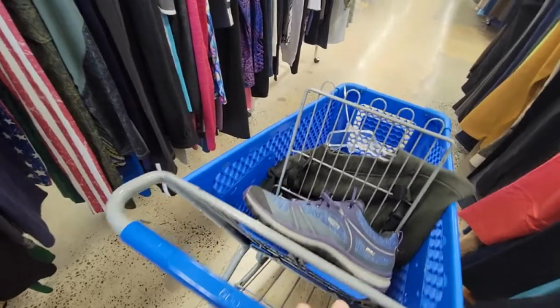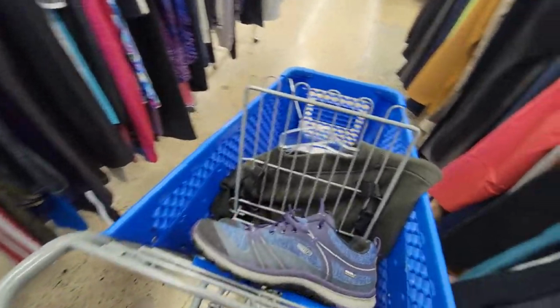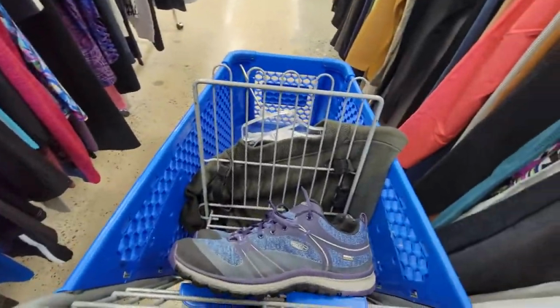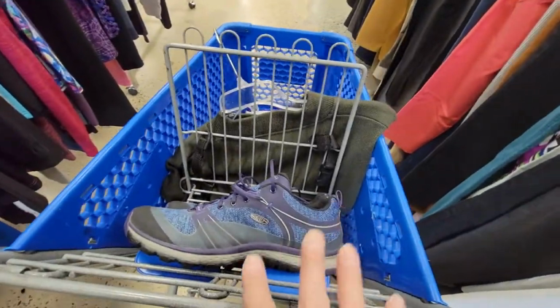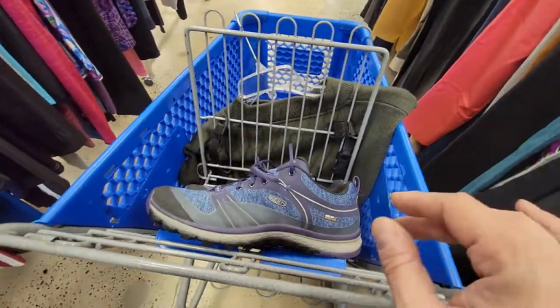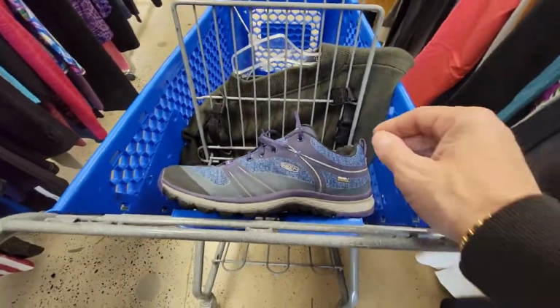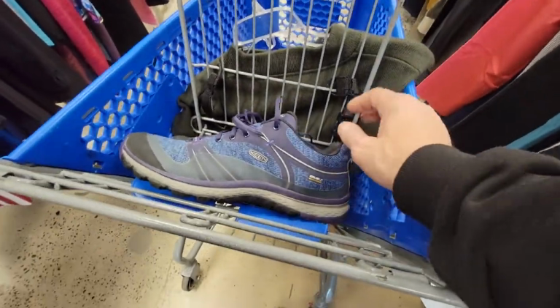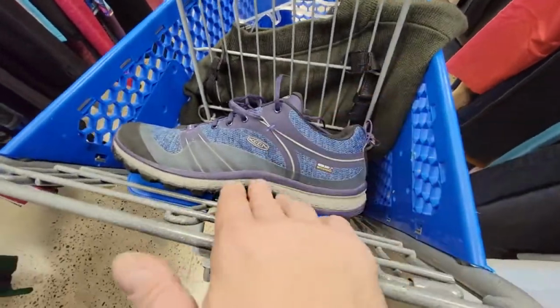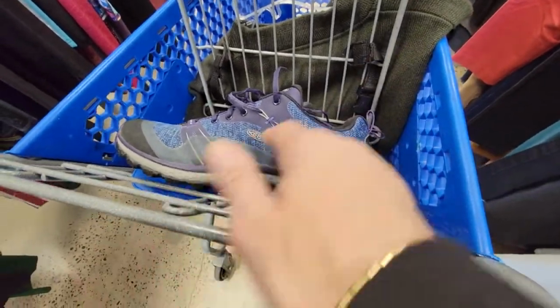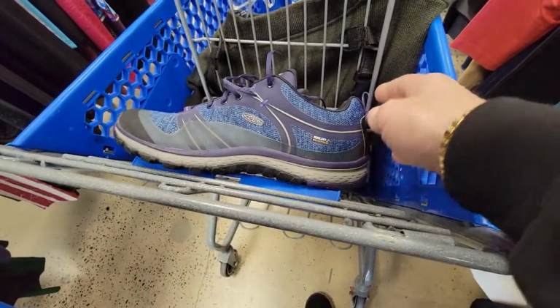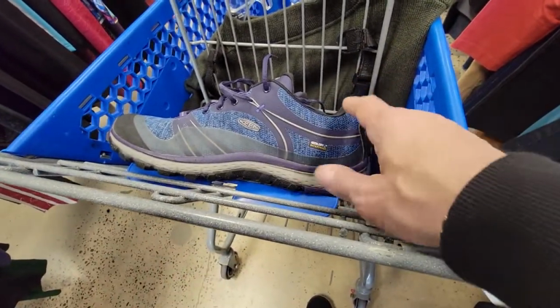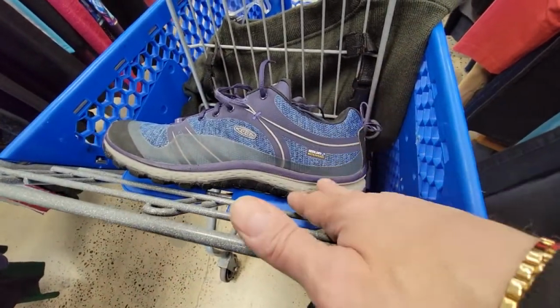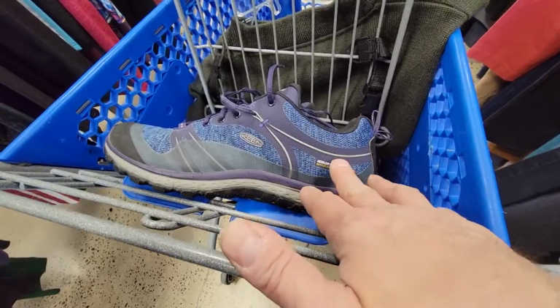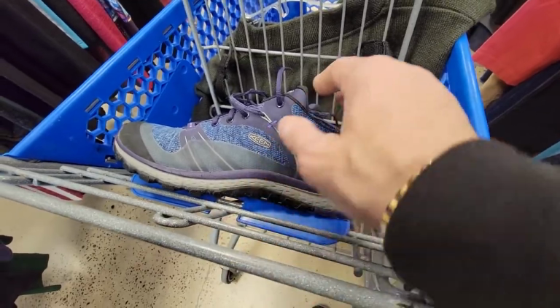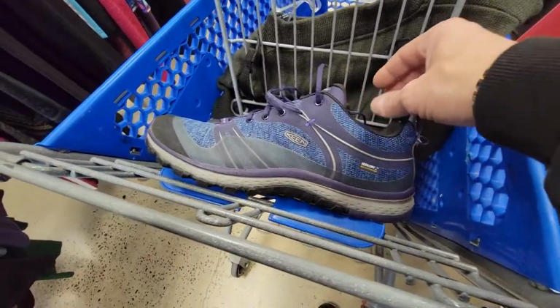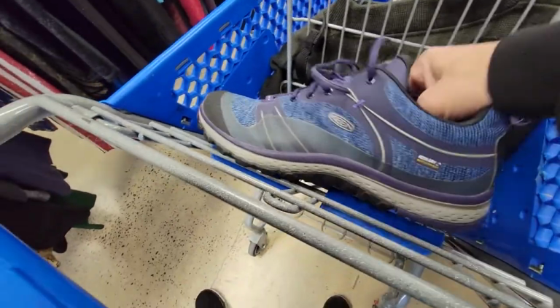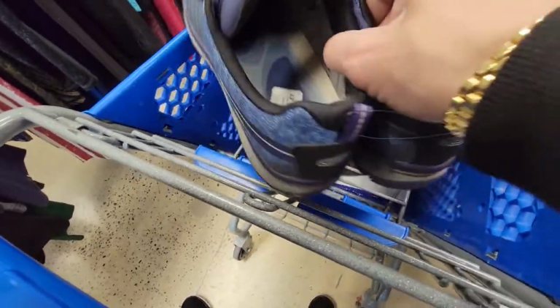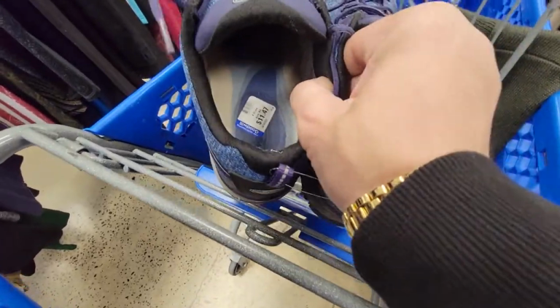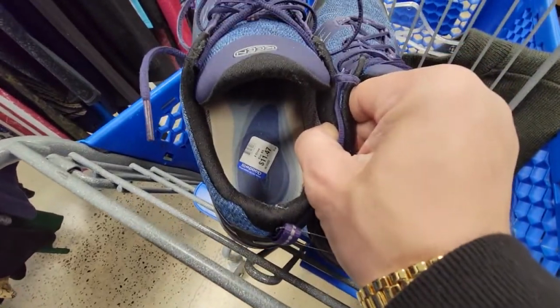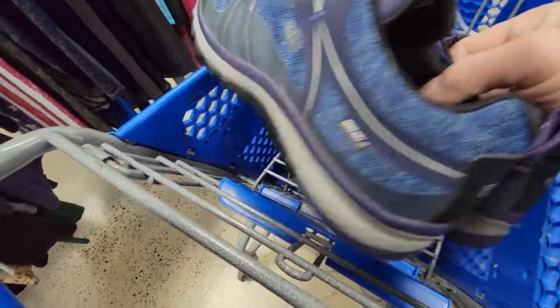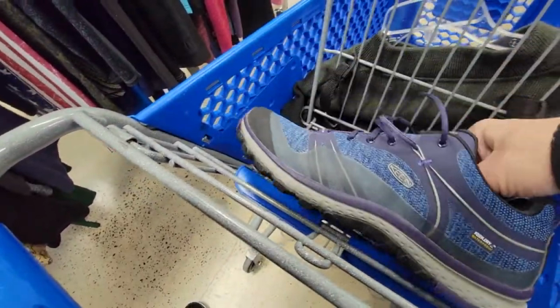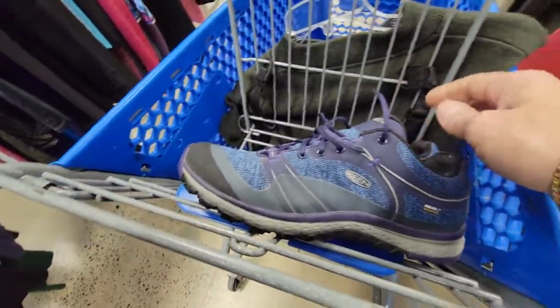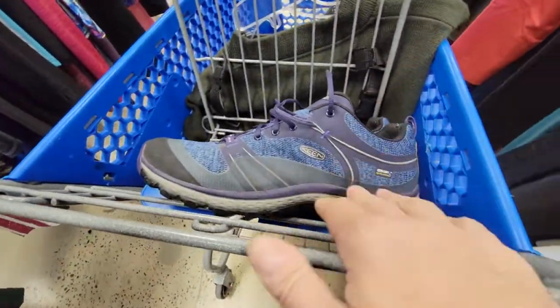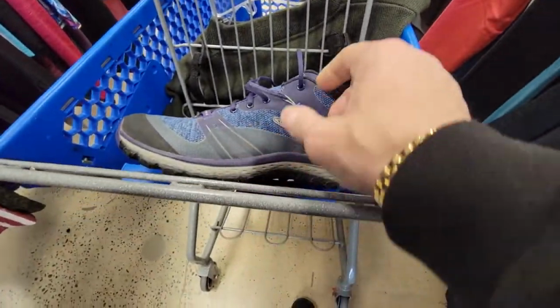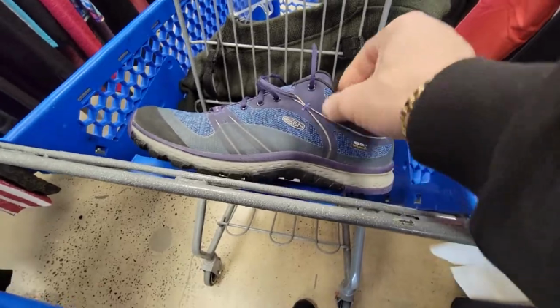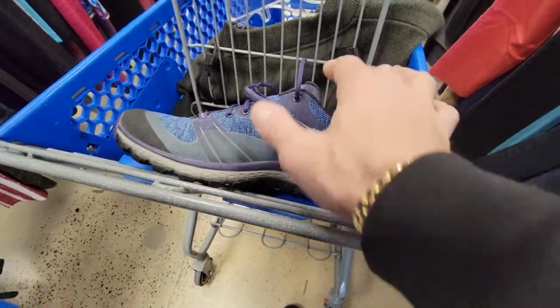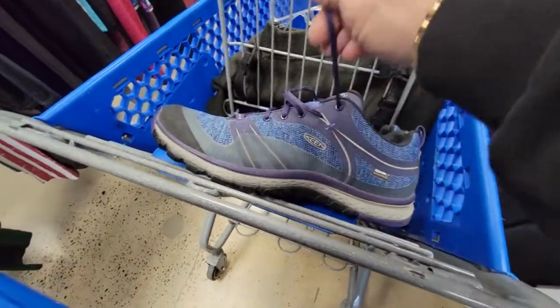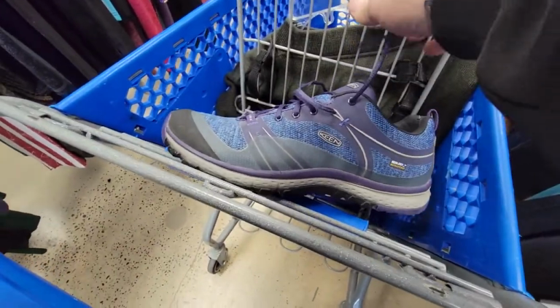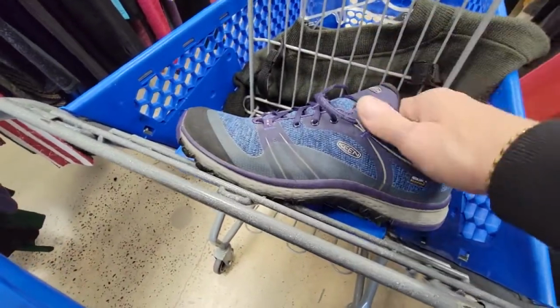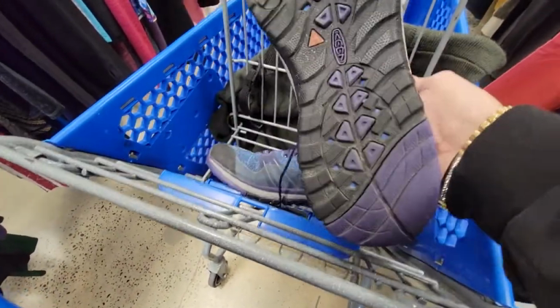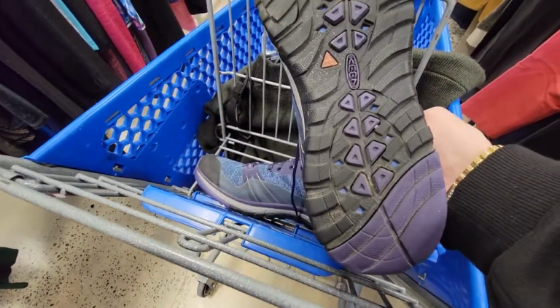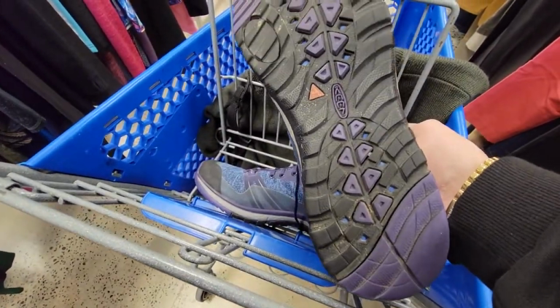So this is my comfort zone — I'm just not feeling the bins anymore. These are Keen, called Keen Terradora. They're going to be taxed a little bit — they're going to be $12 — but I think I could probably at least triple that number, if not more. They're just in really good shape.